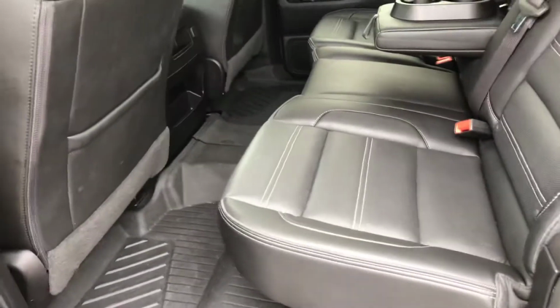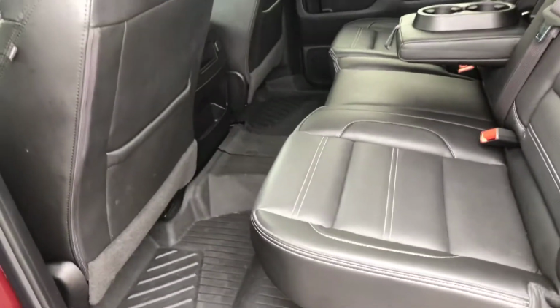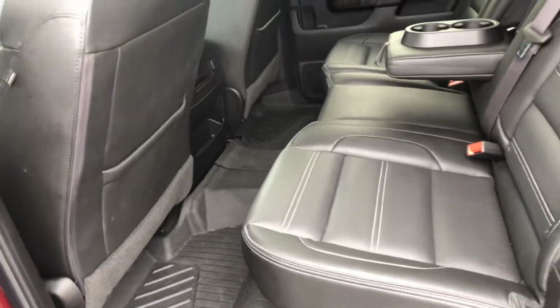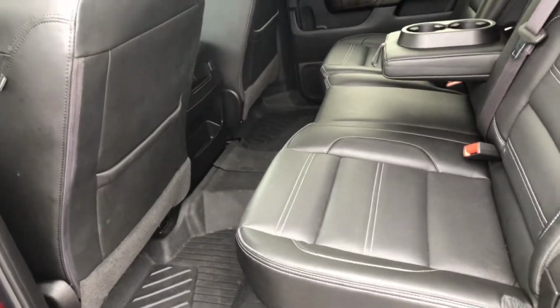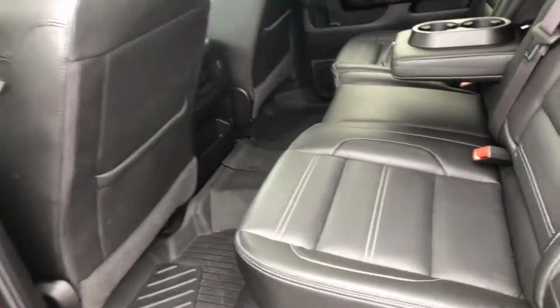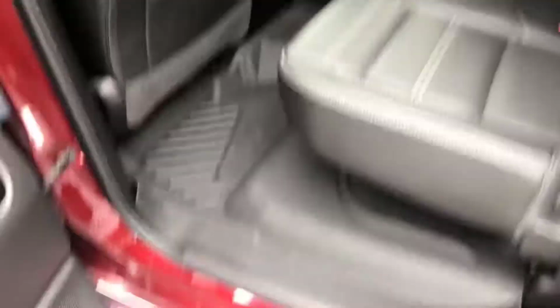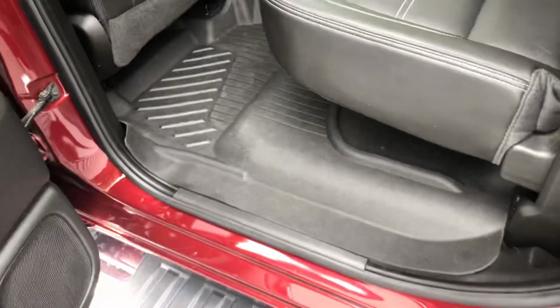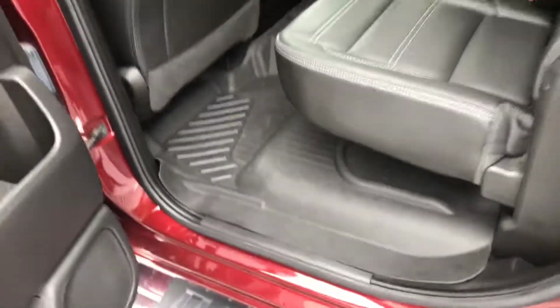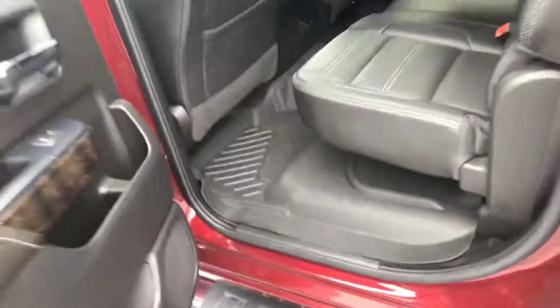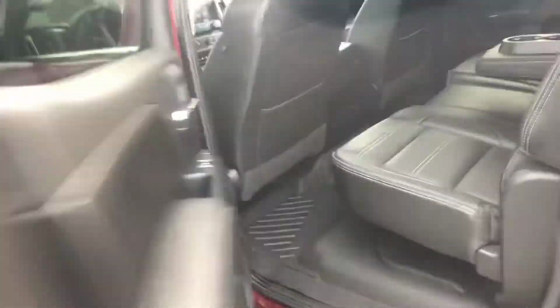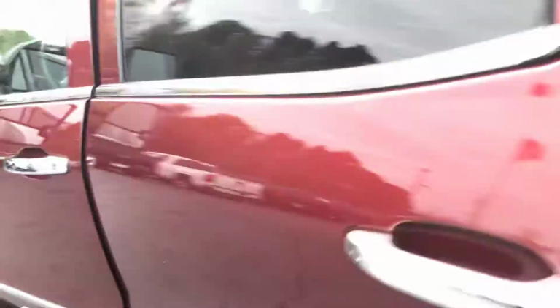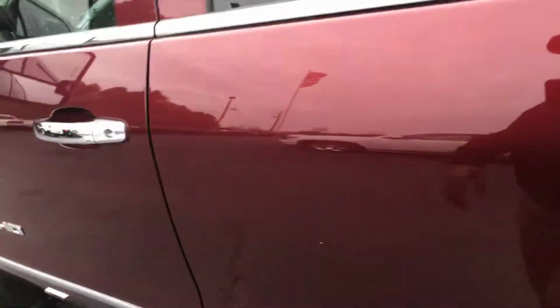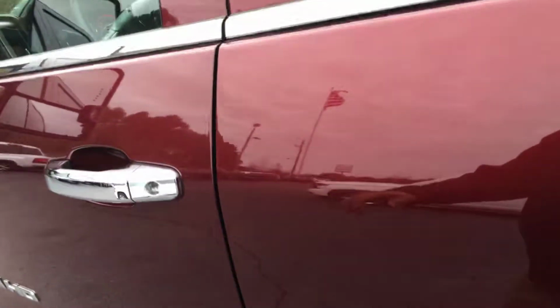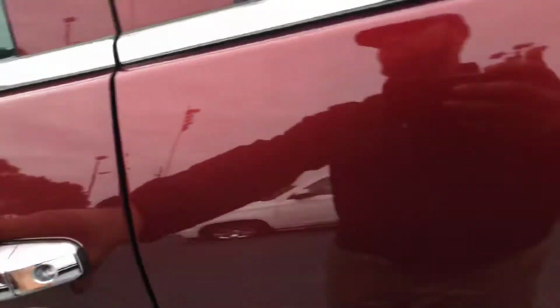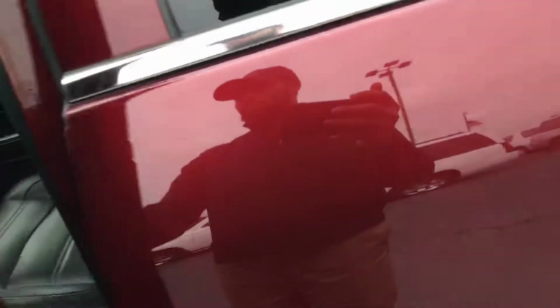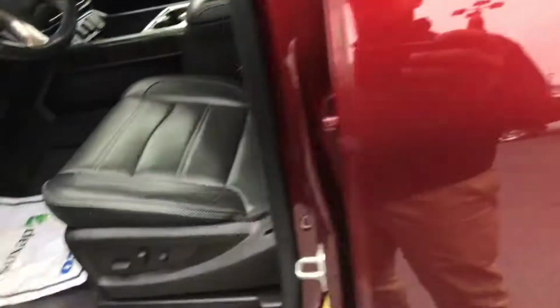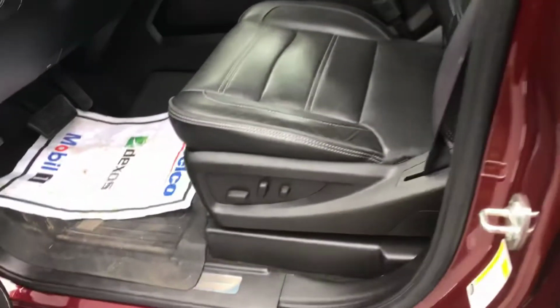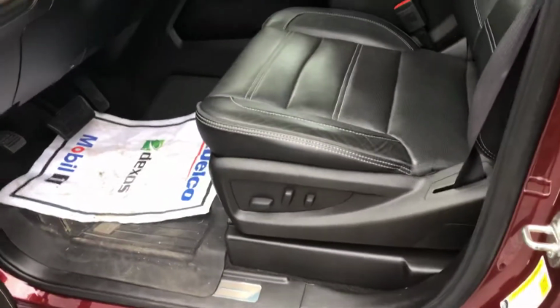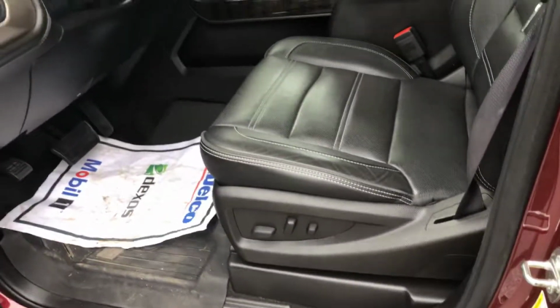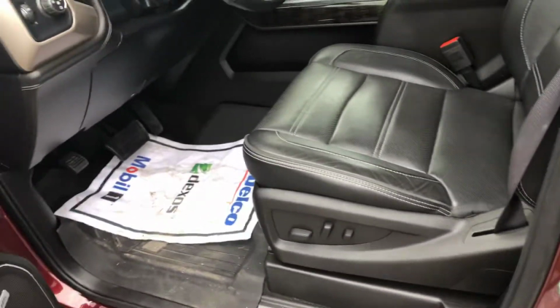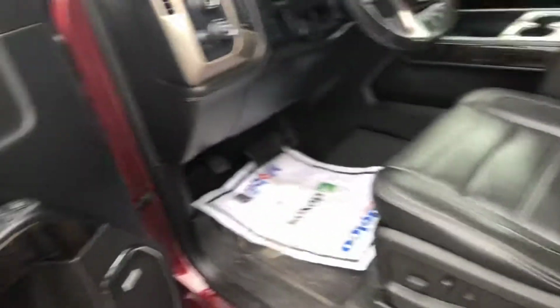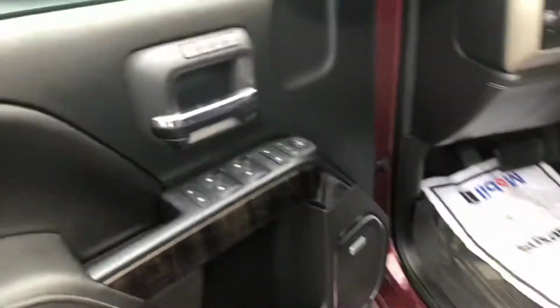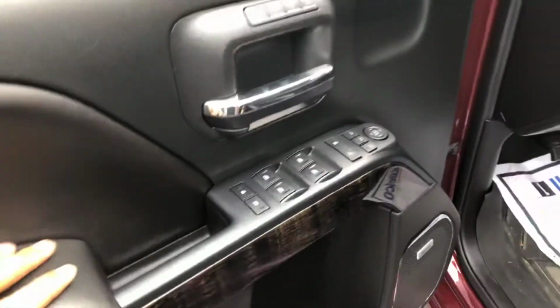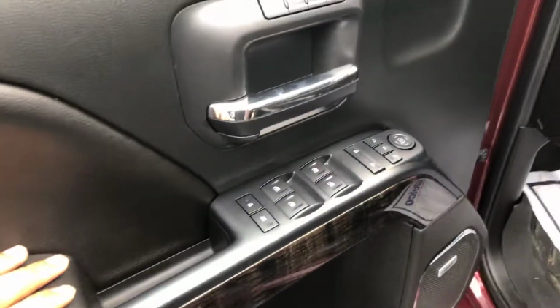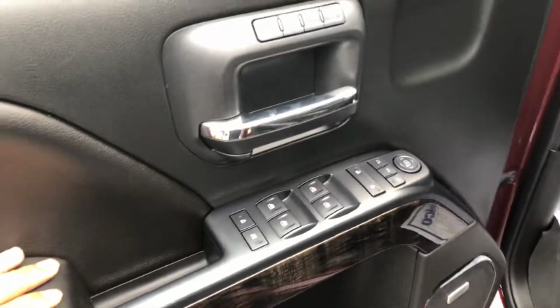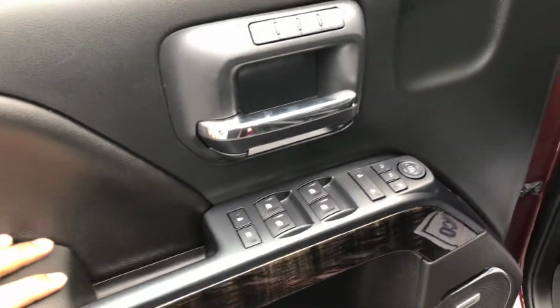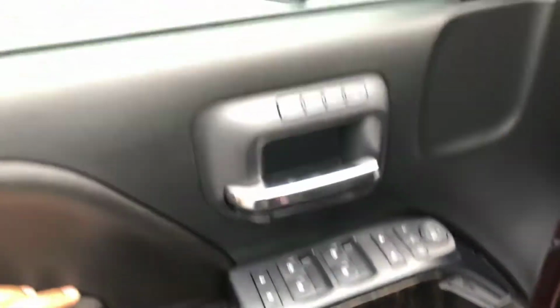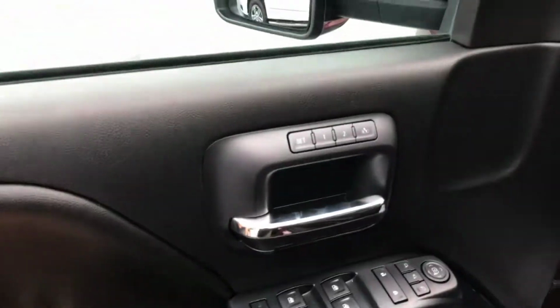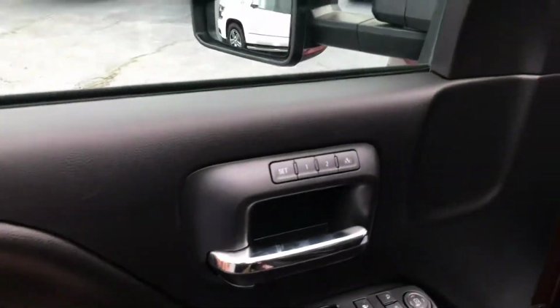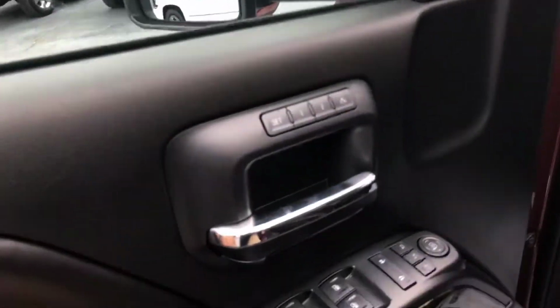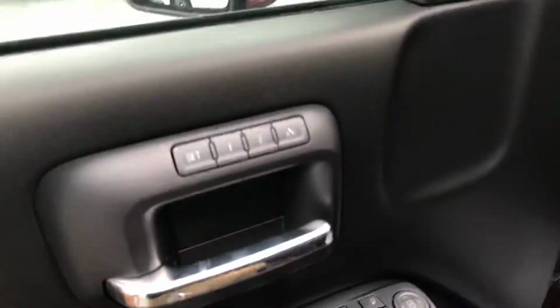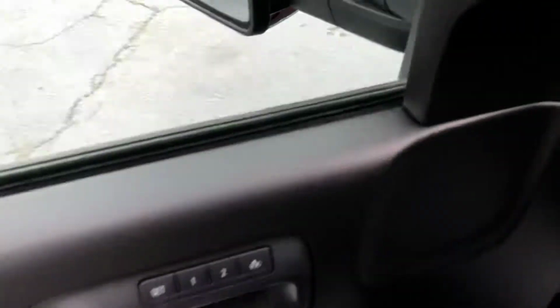Nice jet black interior. Already has the weather mats in it. Six-way power adjustable seating. Of course you have your power windows, mirrors, and locks, as well as your dual memory seat settings.